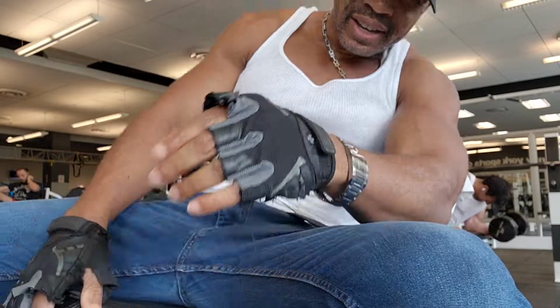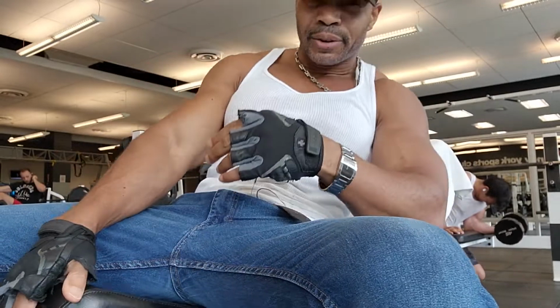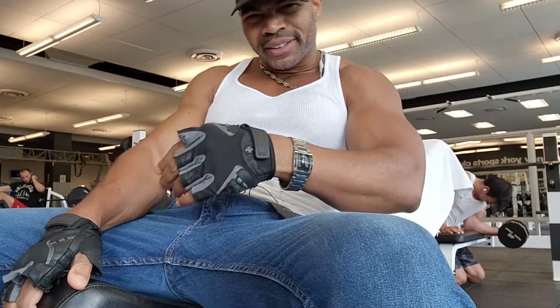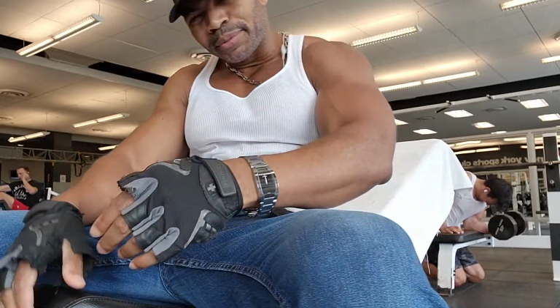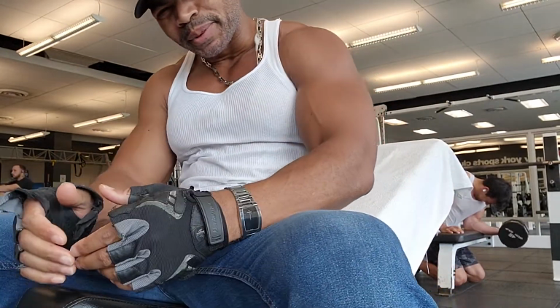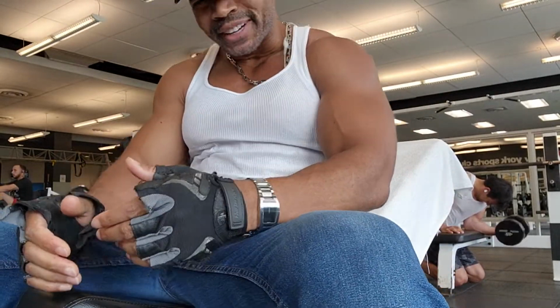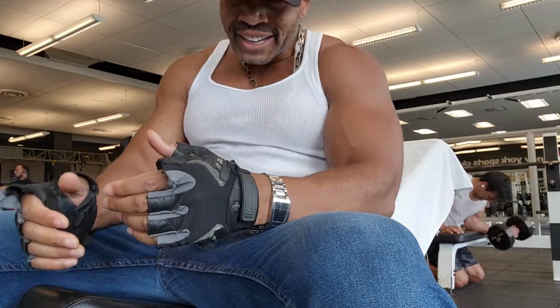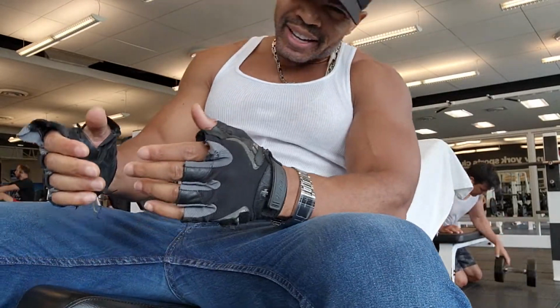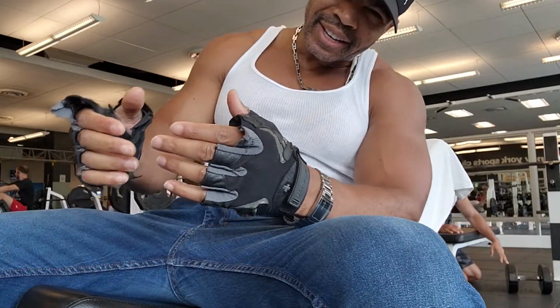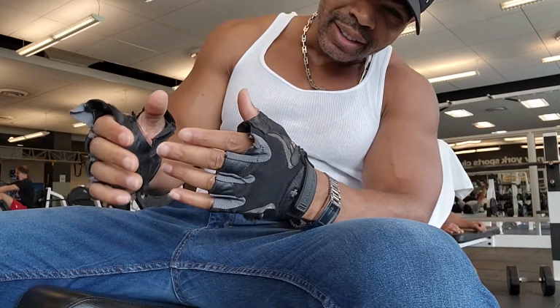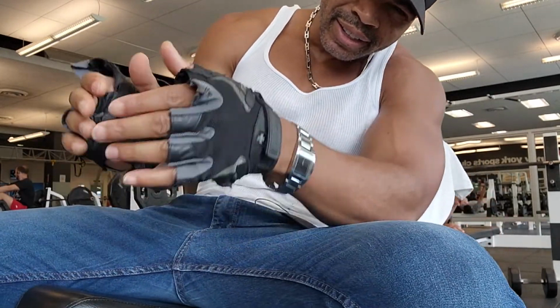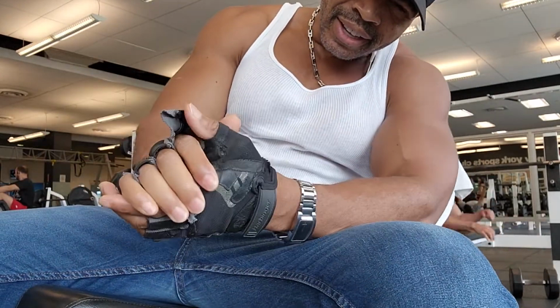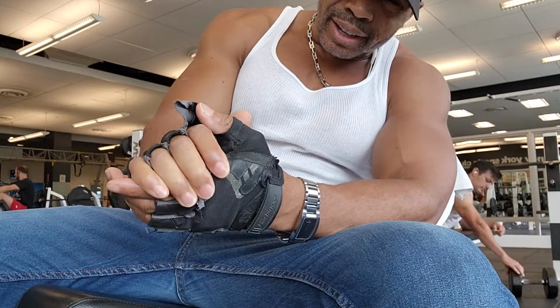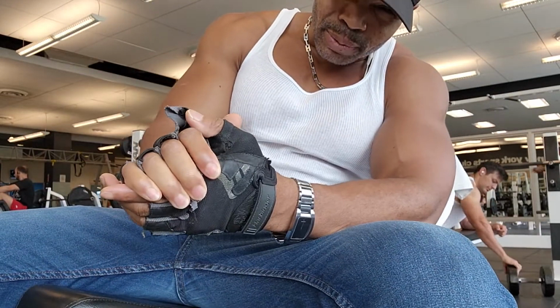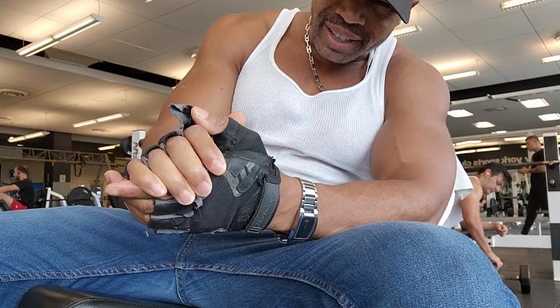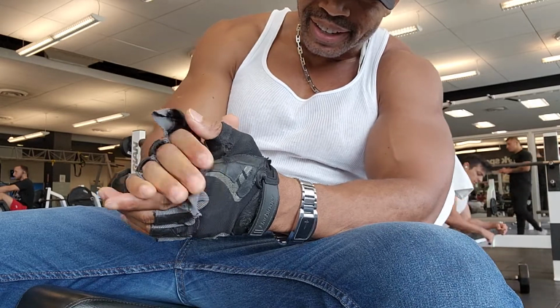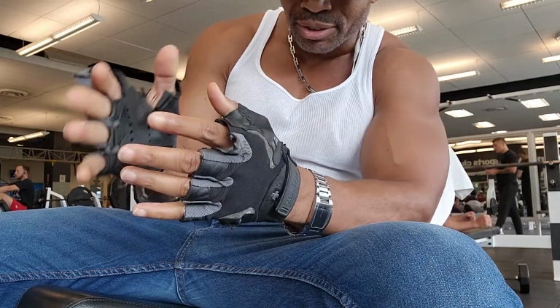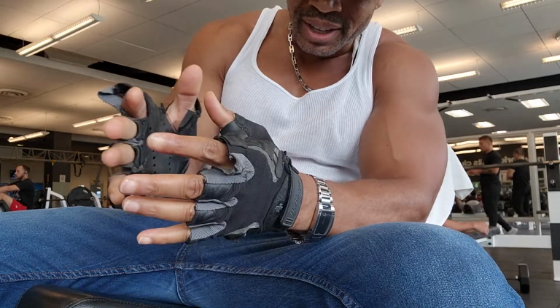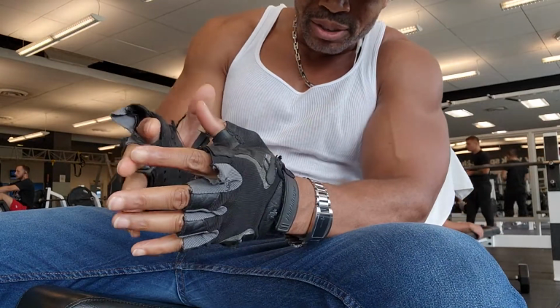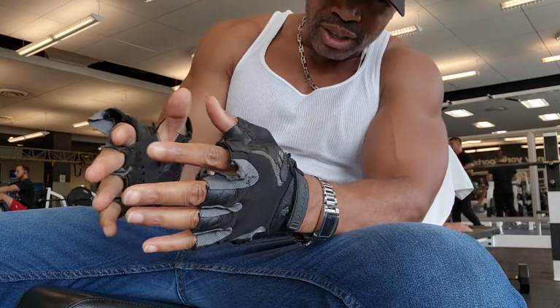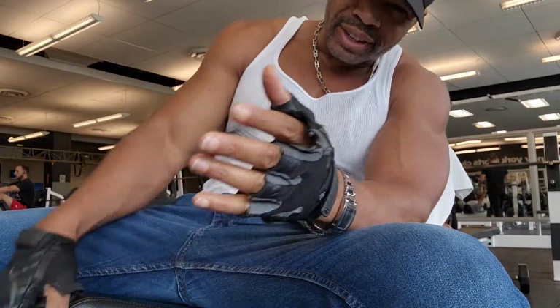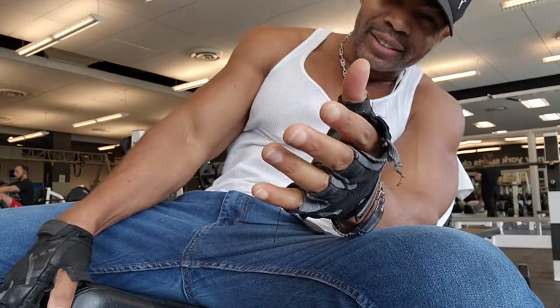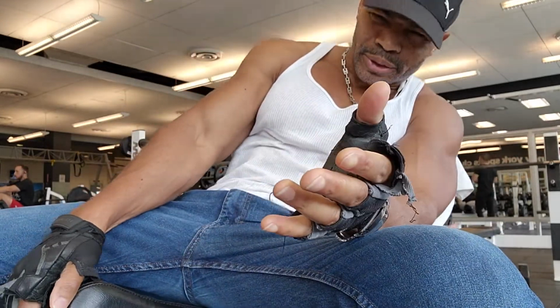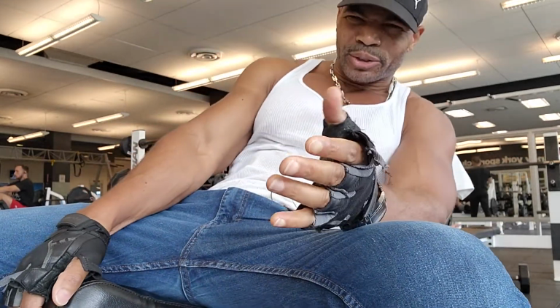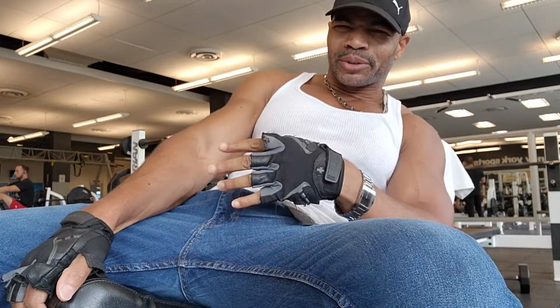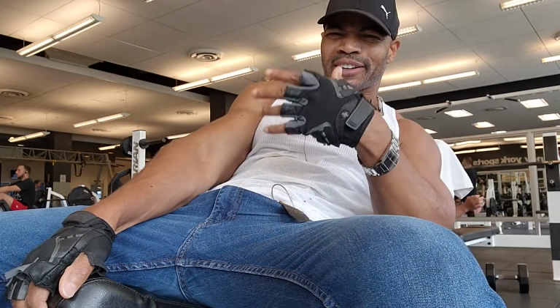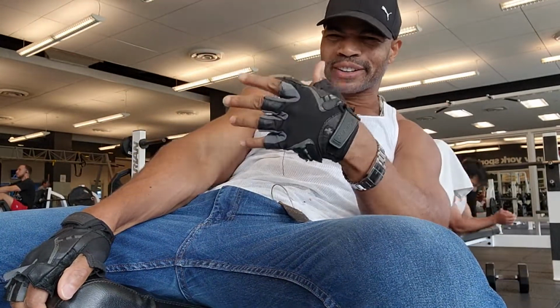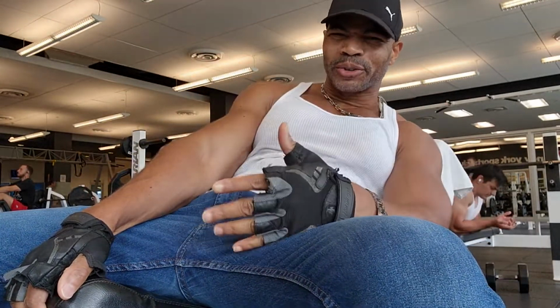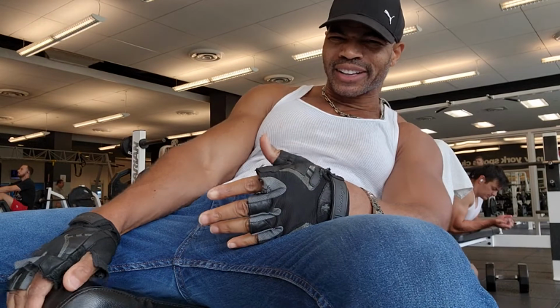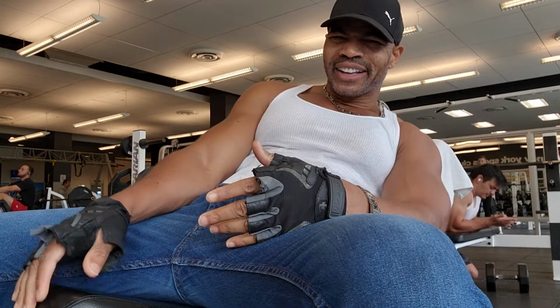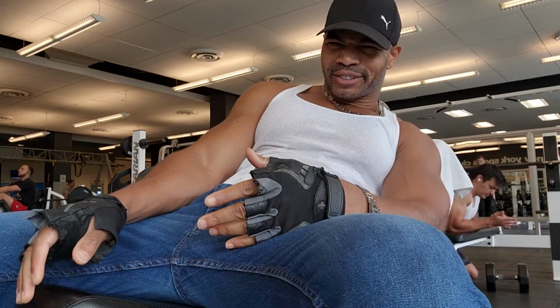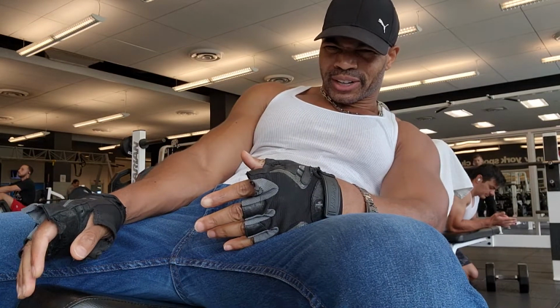Now we're going to take the time to do a bit of incline chest press. As you do the chest, or any sort of workout, you want to do an overall chest workout.